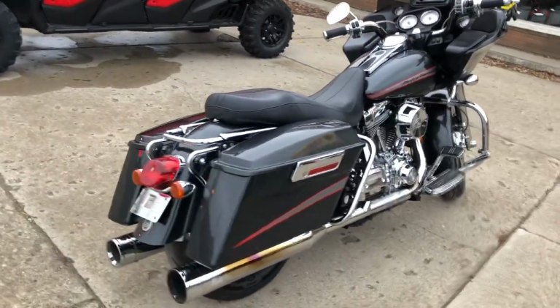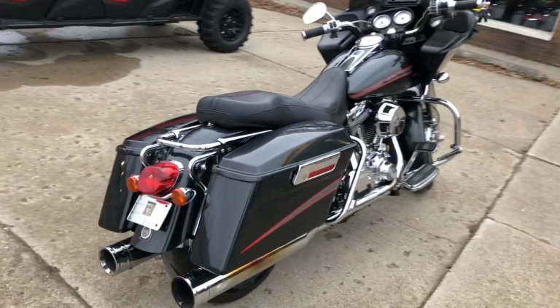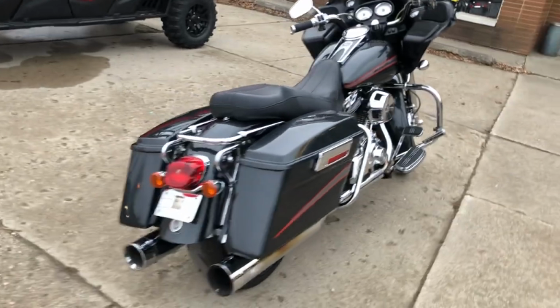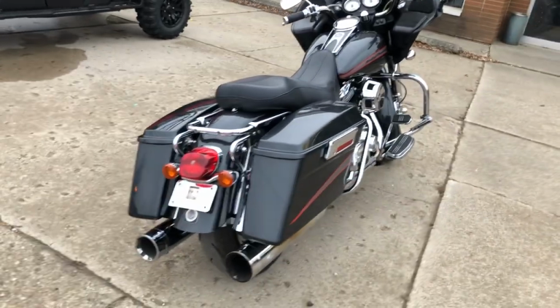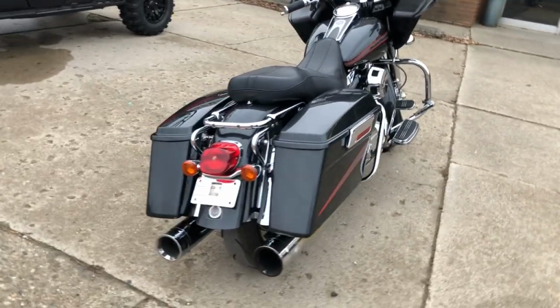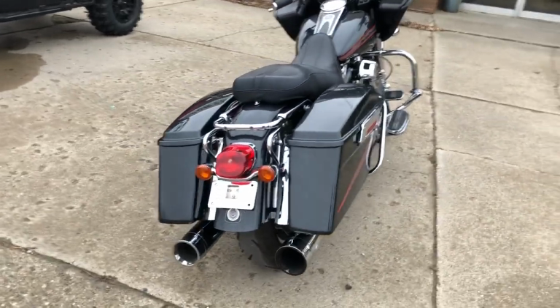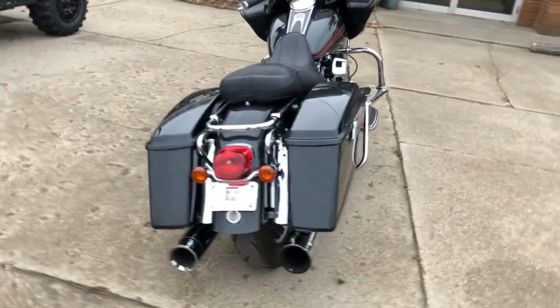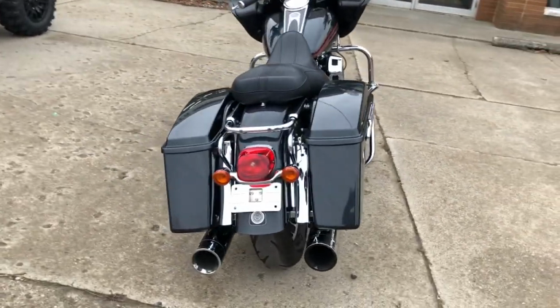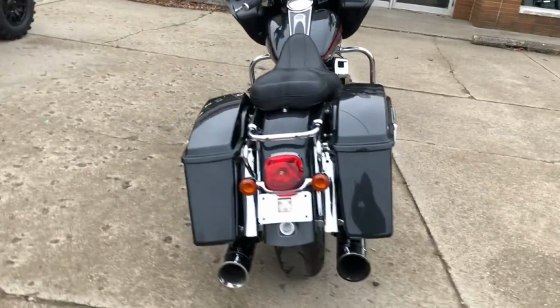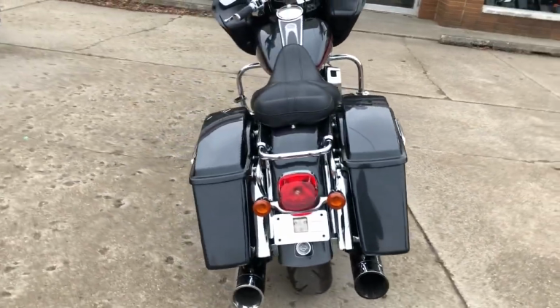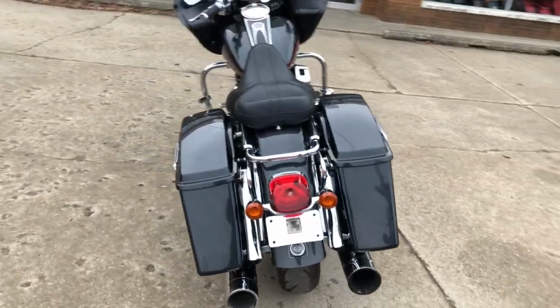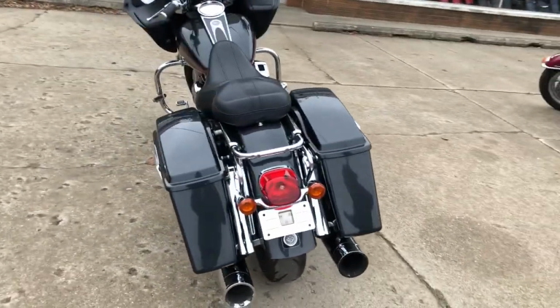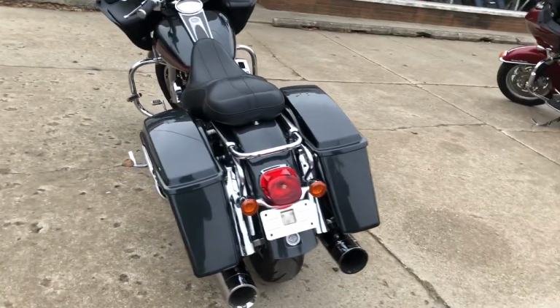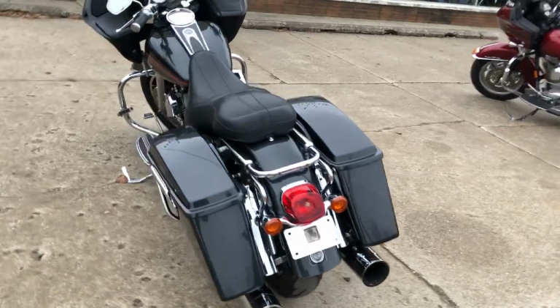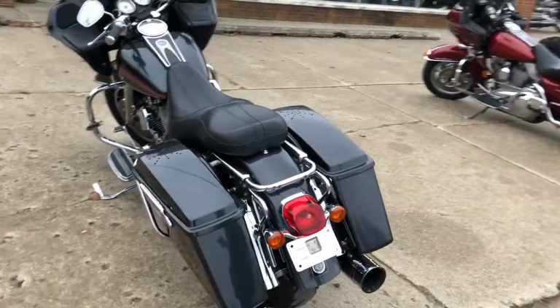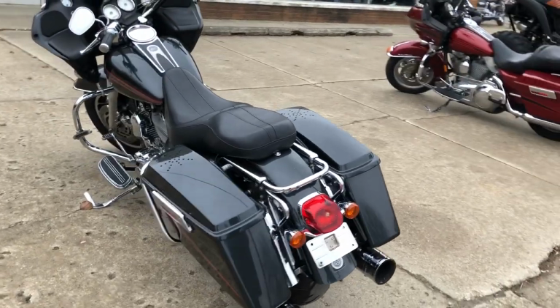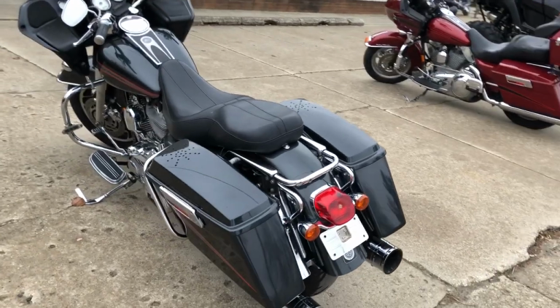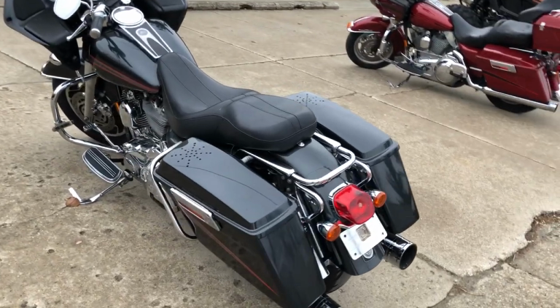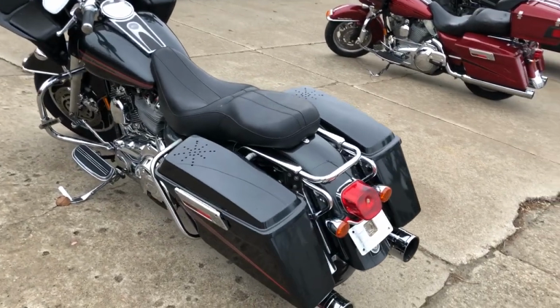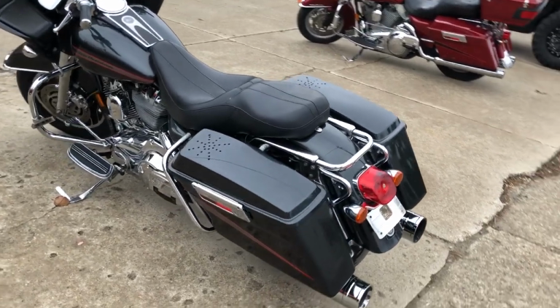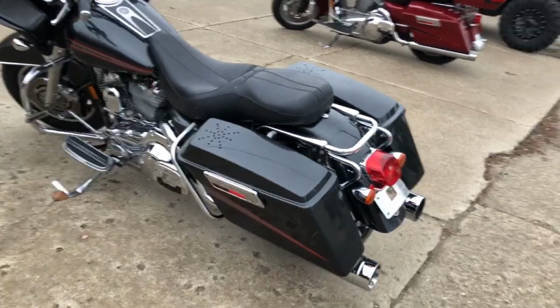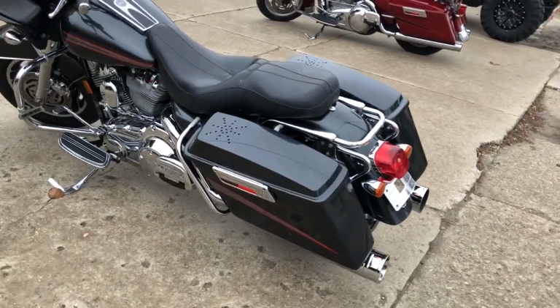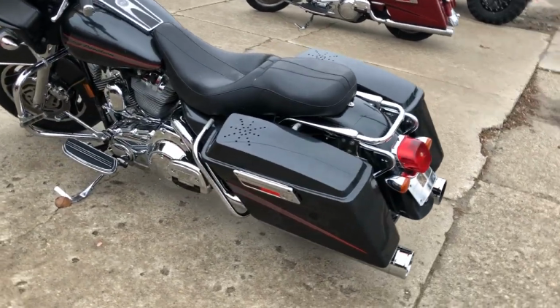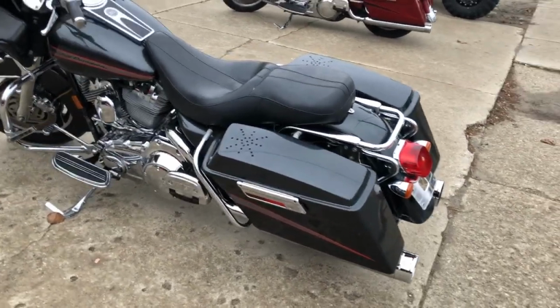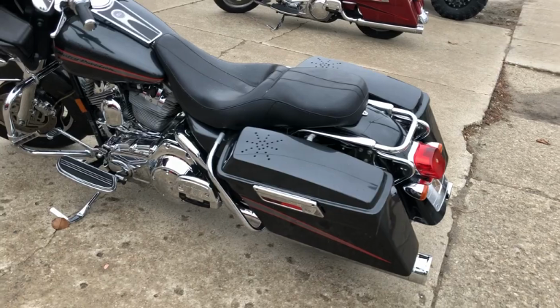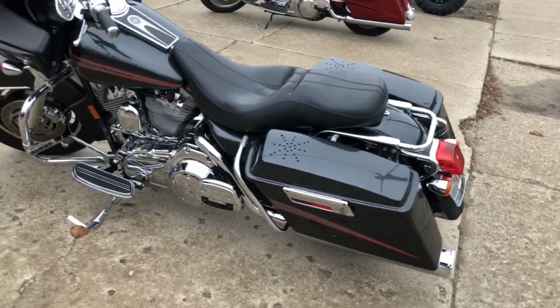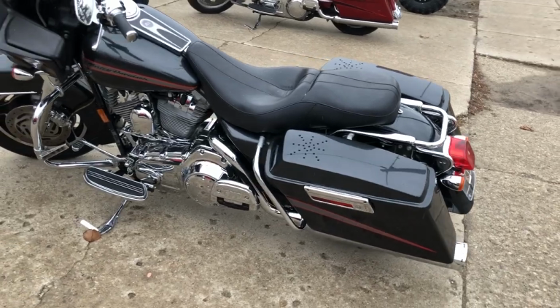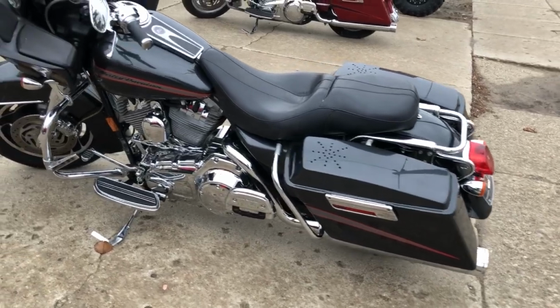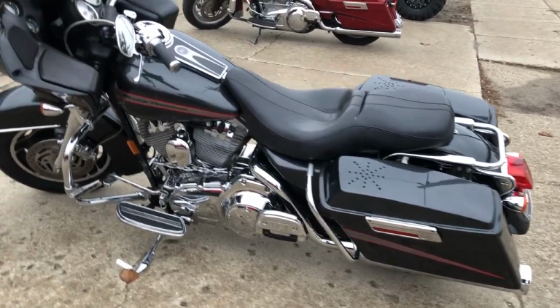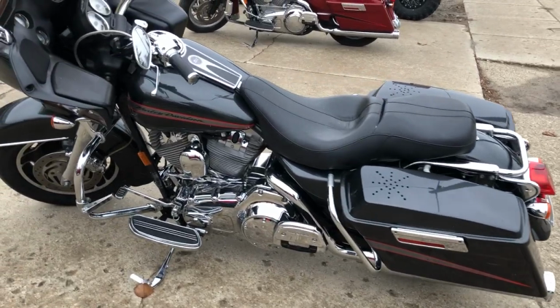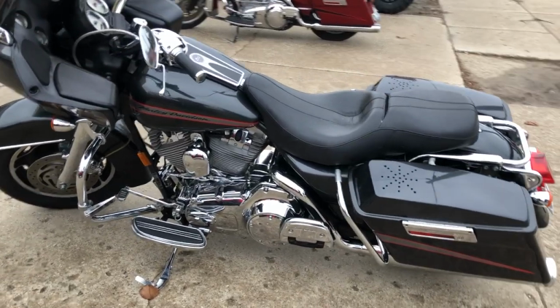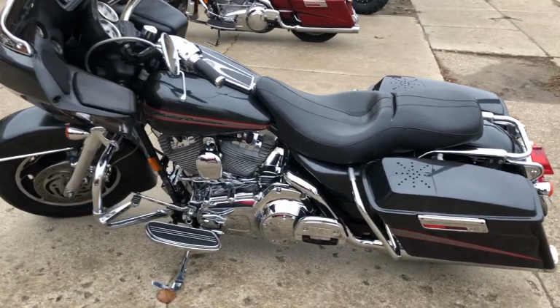Chrome front end, chrome all over the motor, chrome switch housings, chrome levers, upgraded floorboards, upgraded lower controls, Vance & Hines exhaust — and the Vance & Hines exhaust sounds great. This Road Glide turns heads.